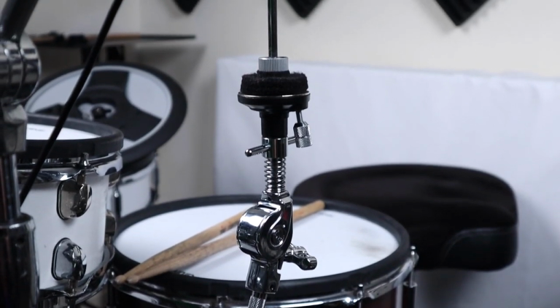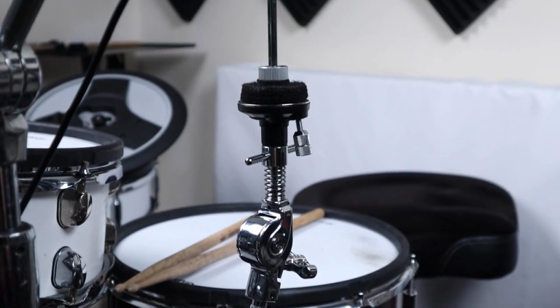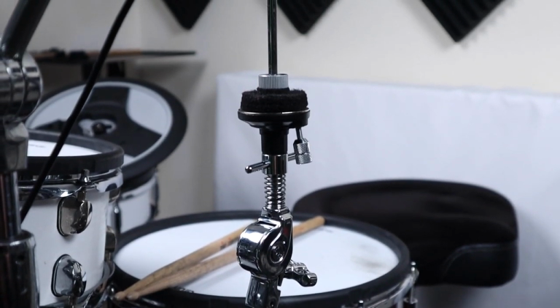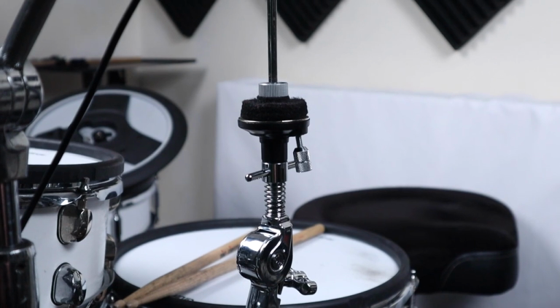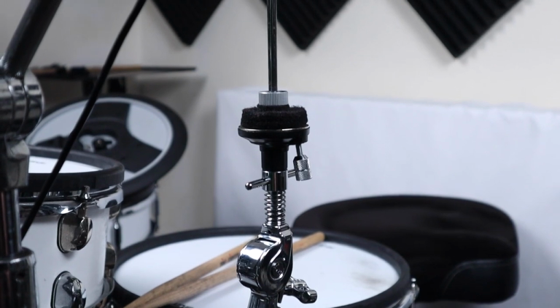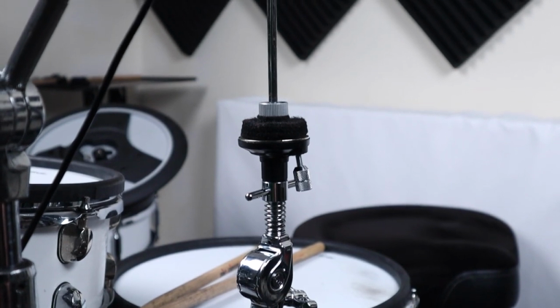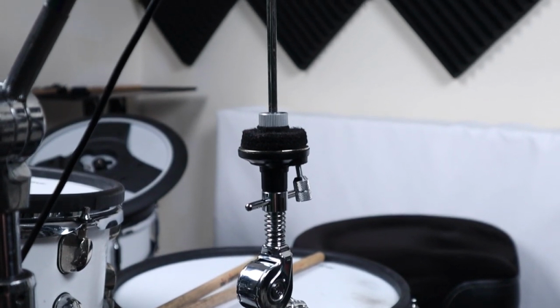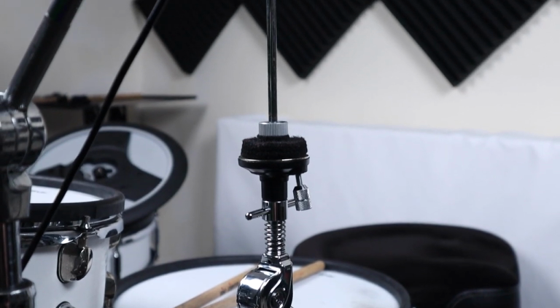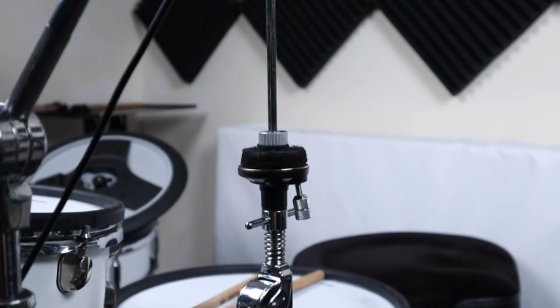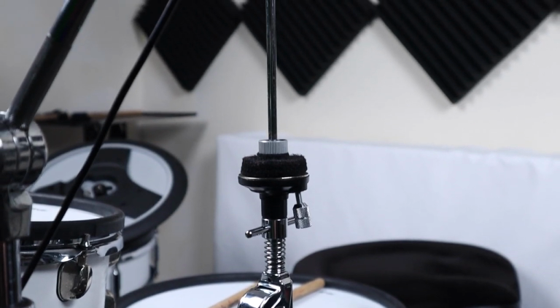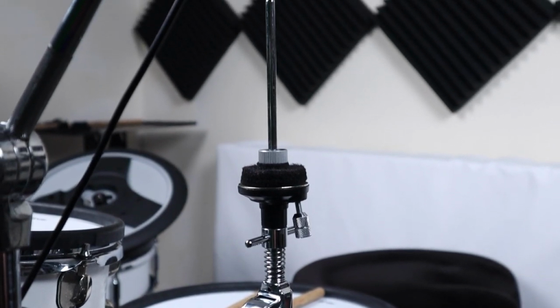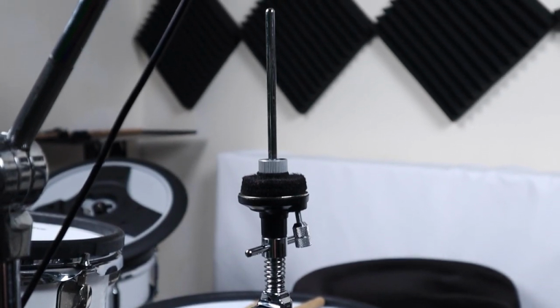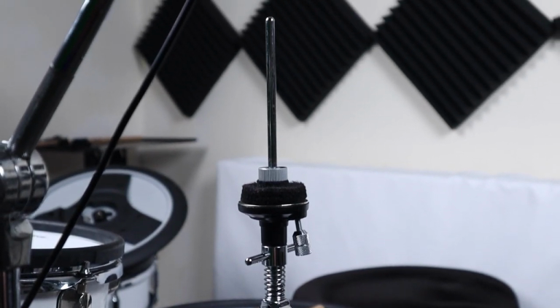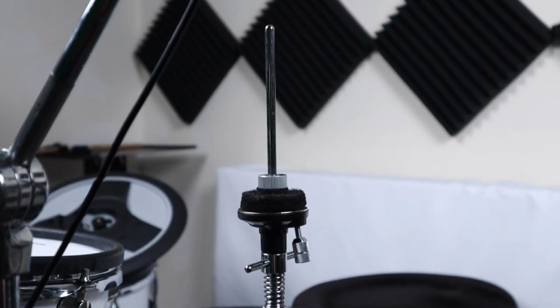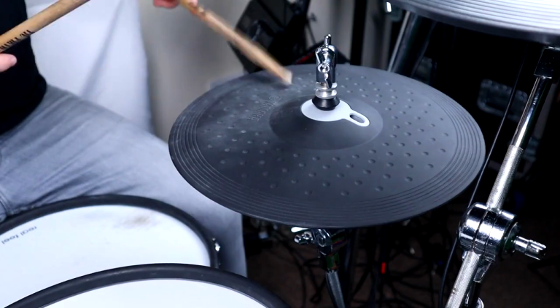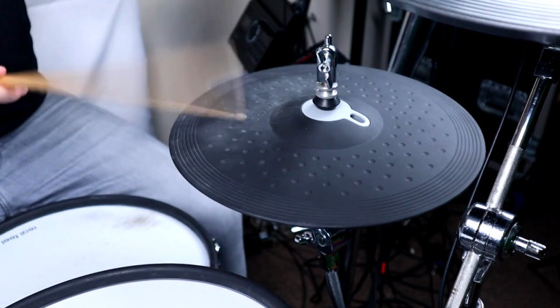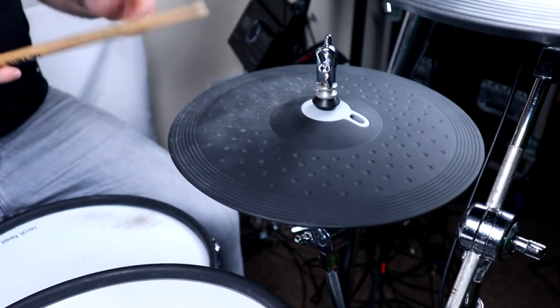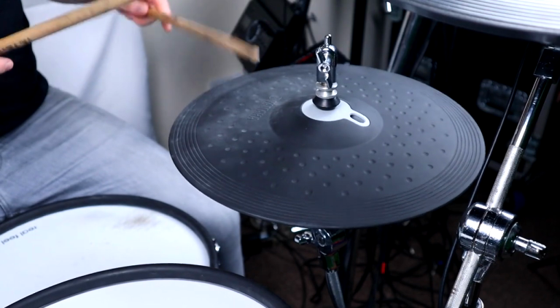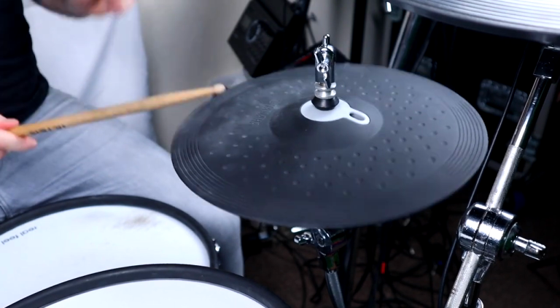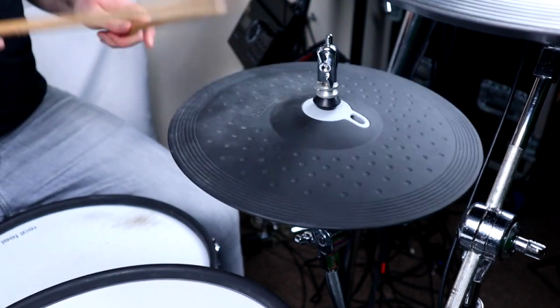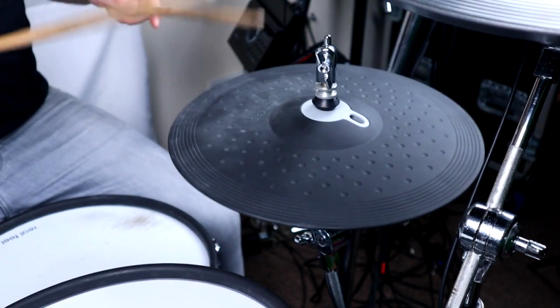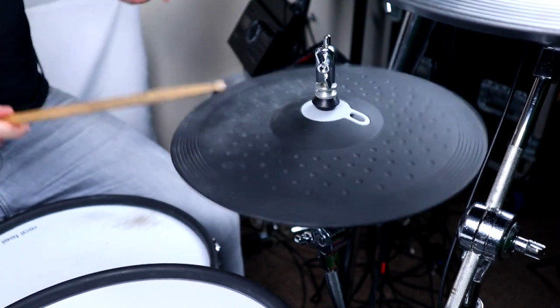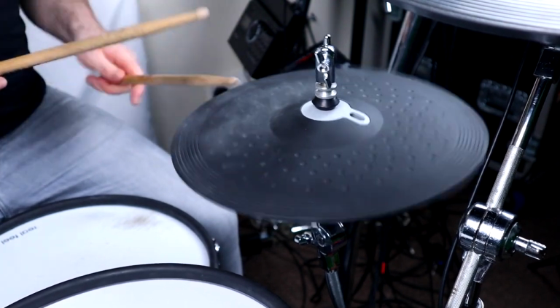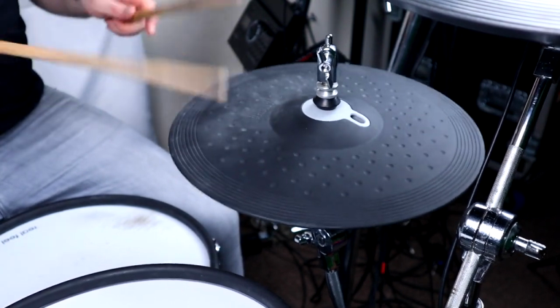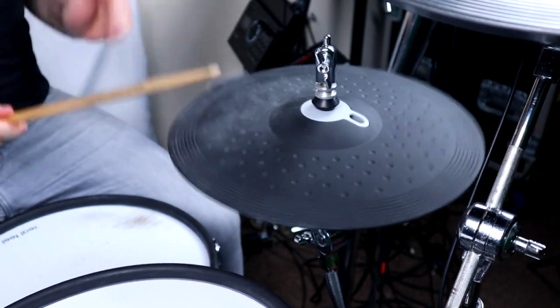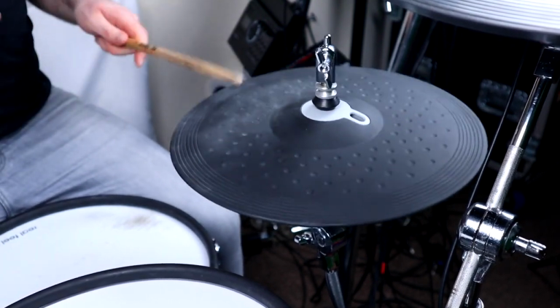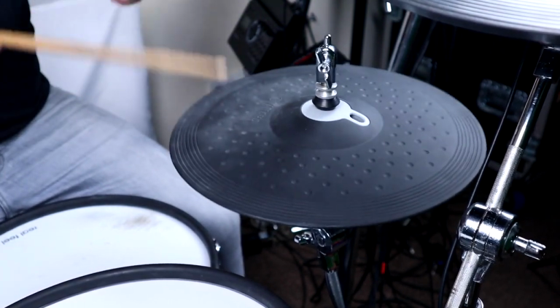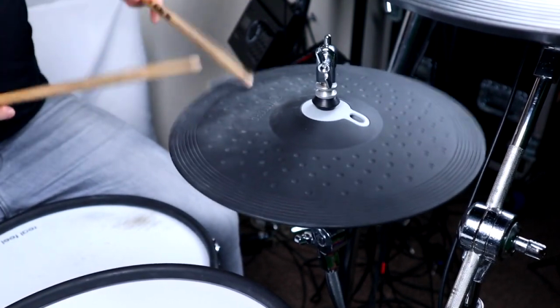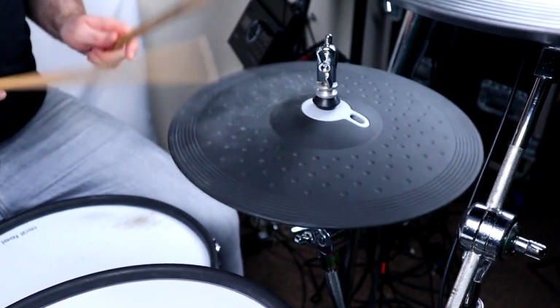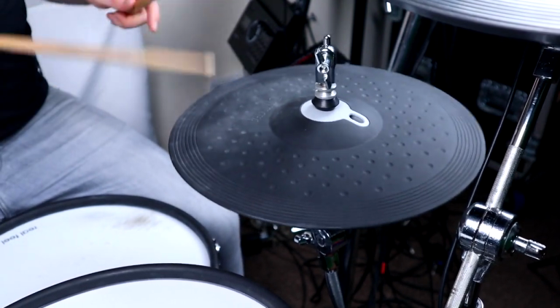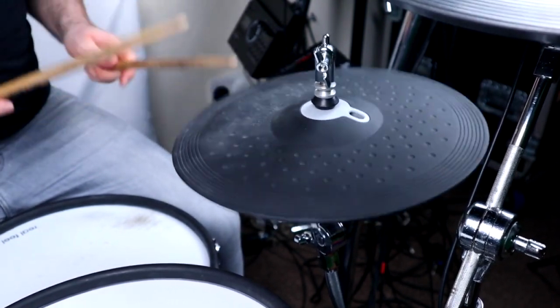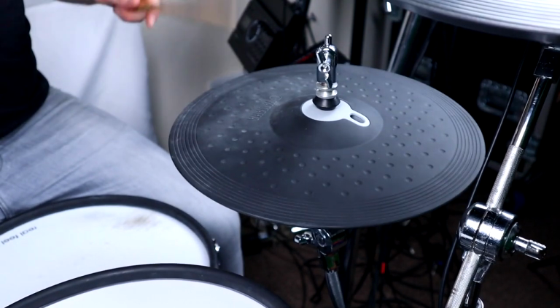I just kind of like the visual of having the hi-hat clutch despite not actually needing it. The PCY-135 pad works really well on Roland modules; however, it will only be a two-zone cymbal.